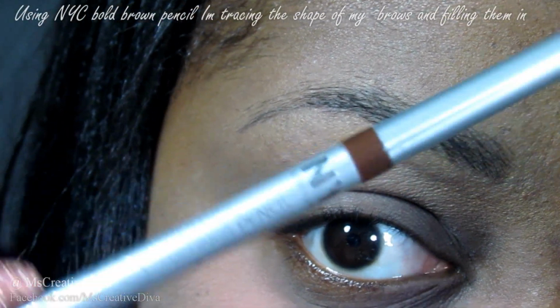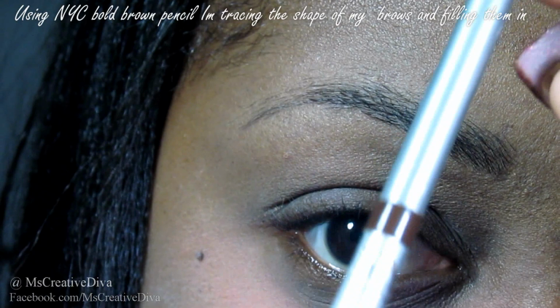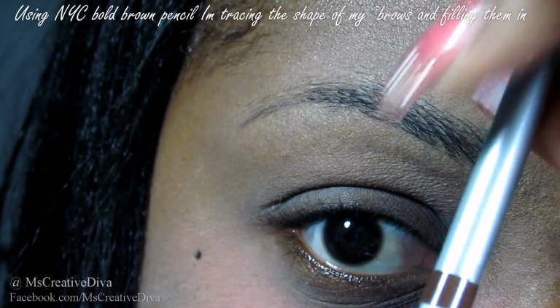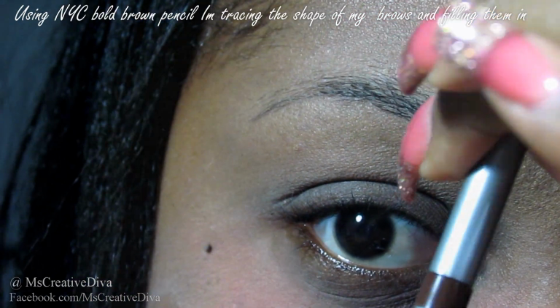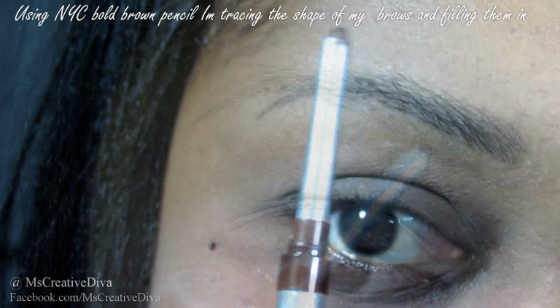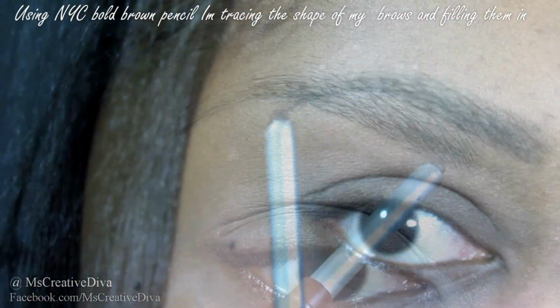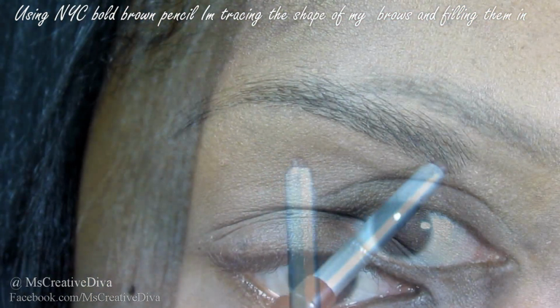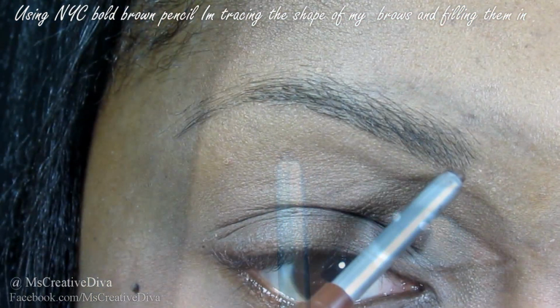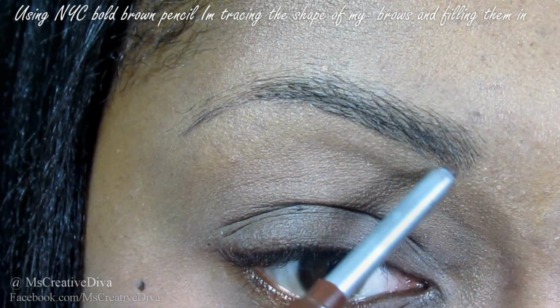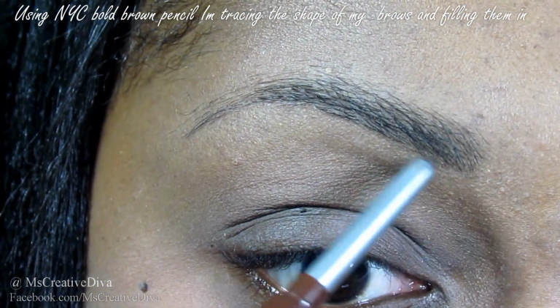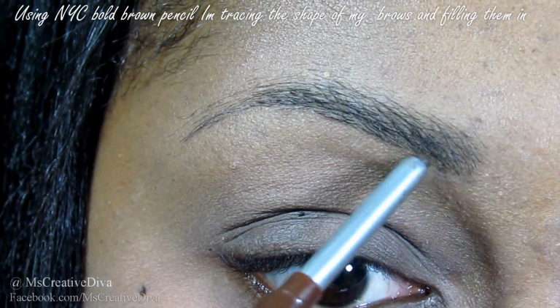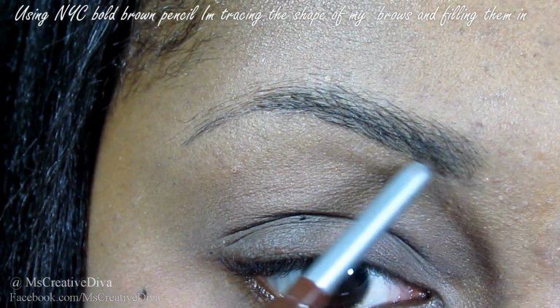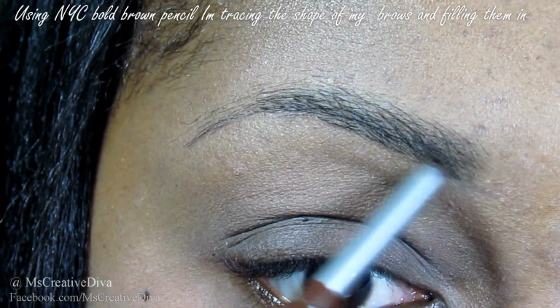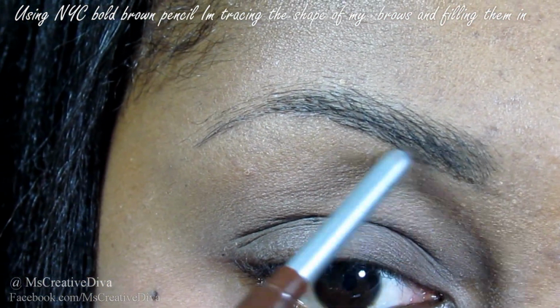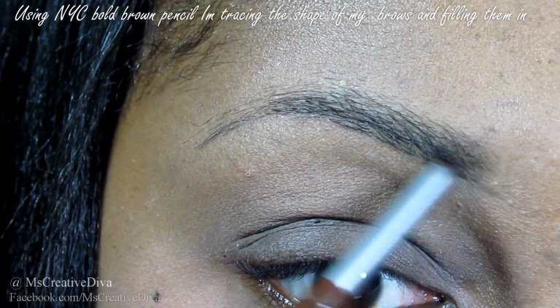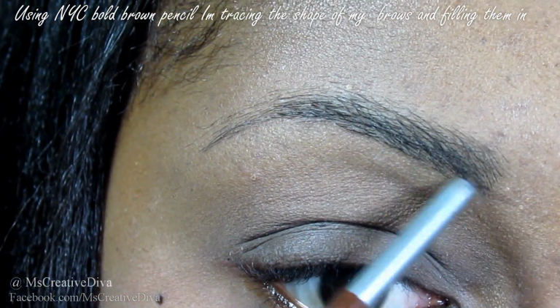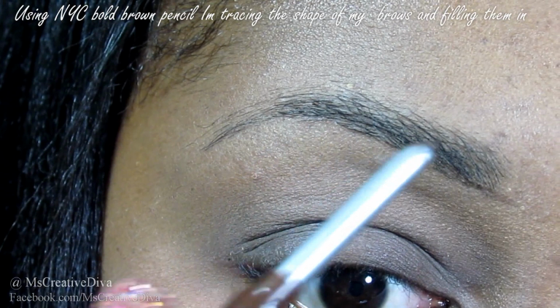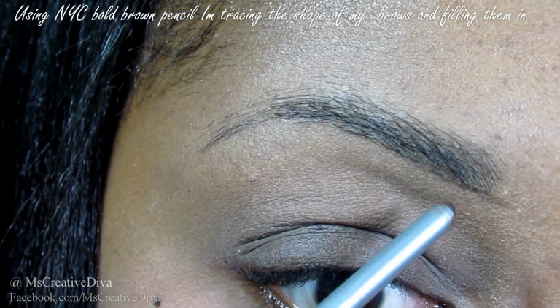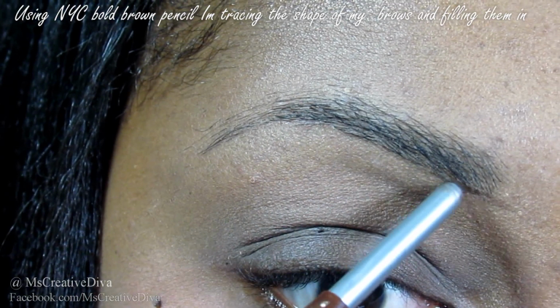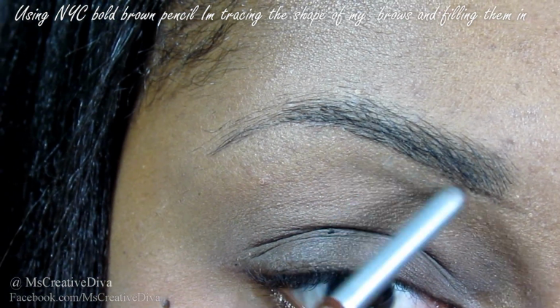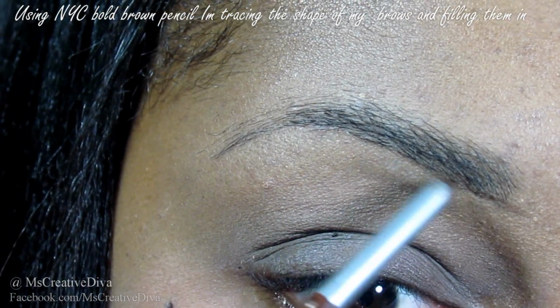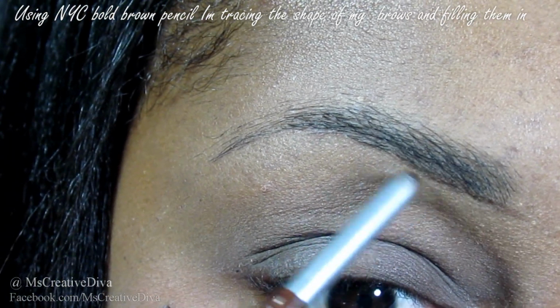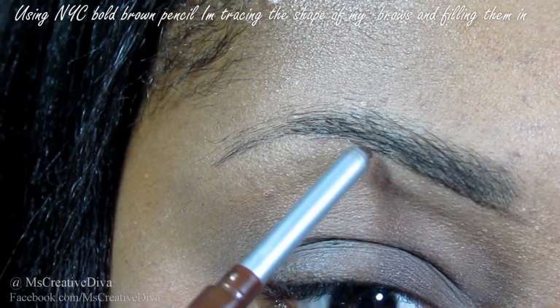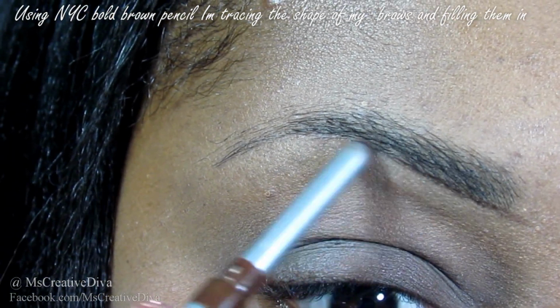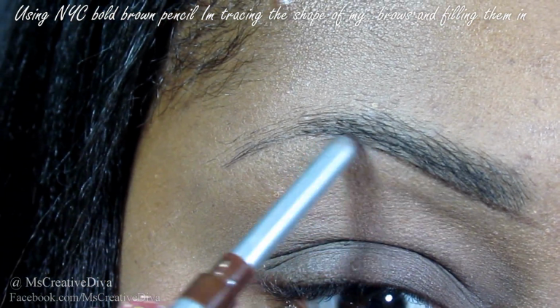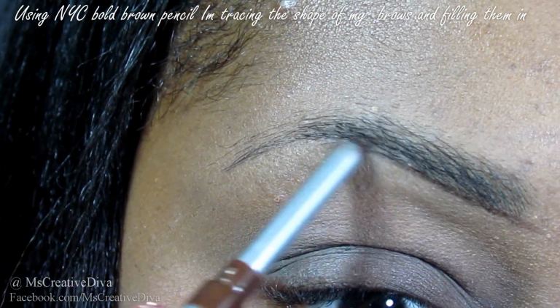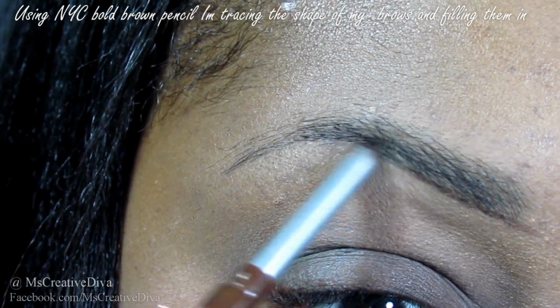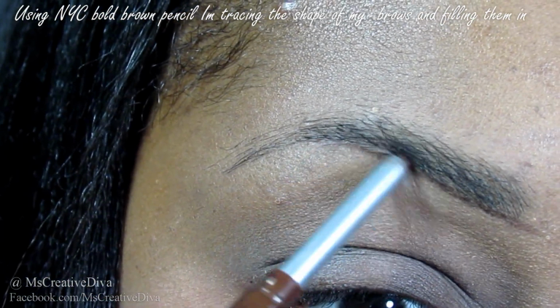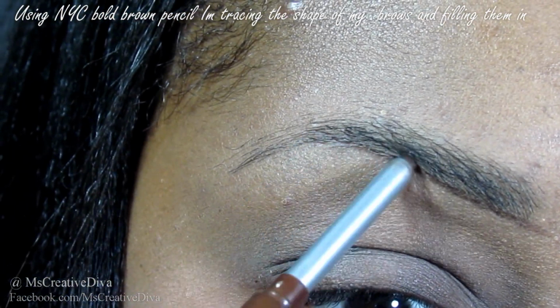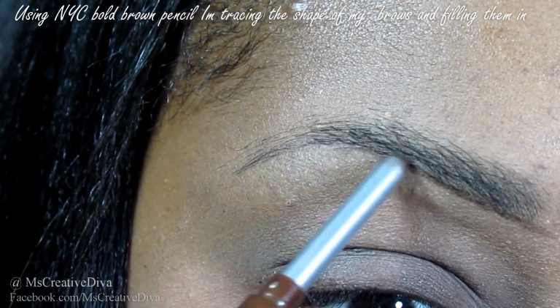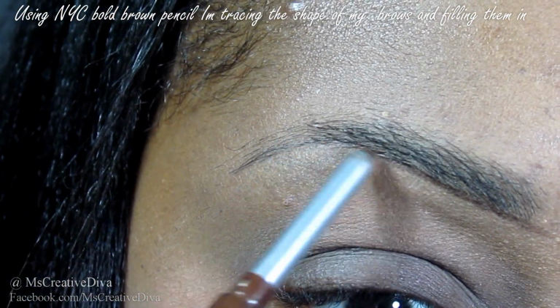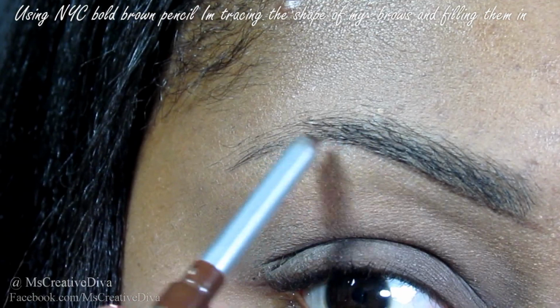Next, I'm going to take a brown pencil and trace the bottom part of my brow as well as the top. The pencil that I'm using is by NYC and it is called Bold Brown.